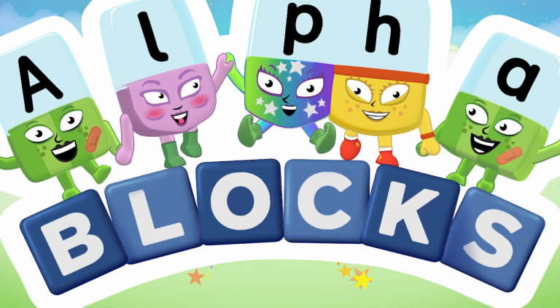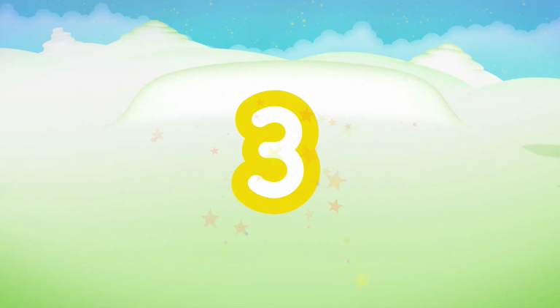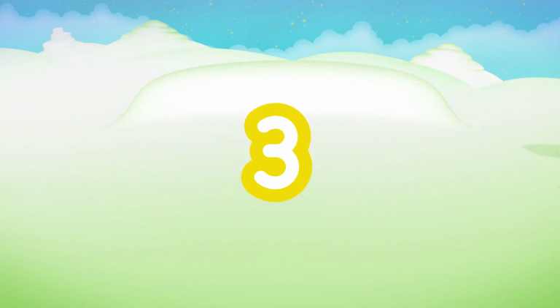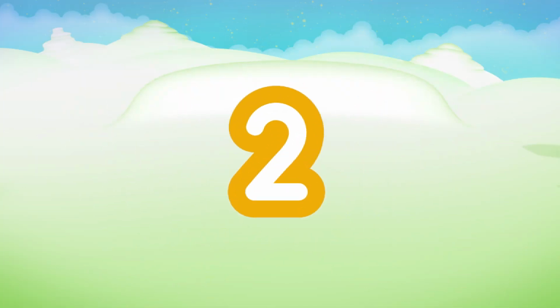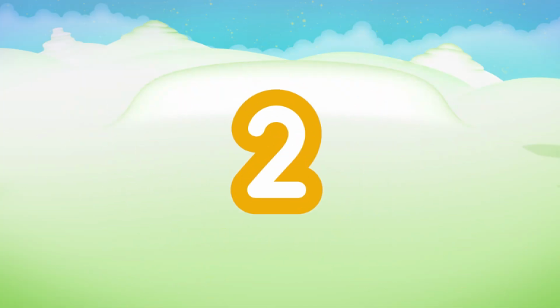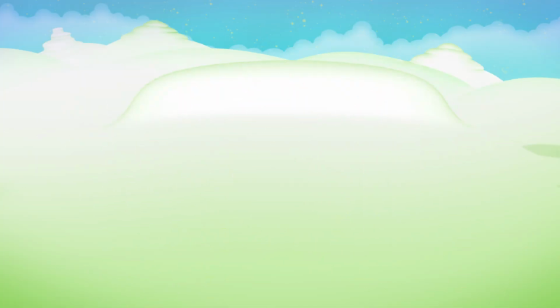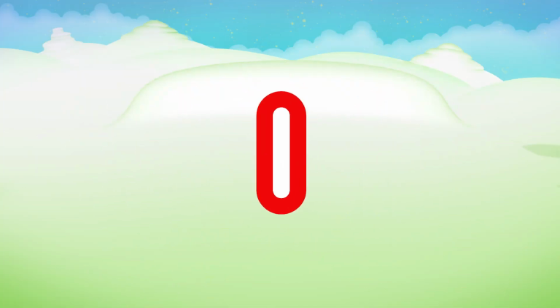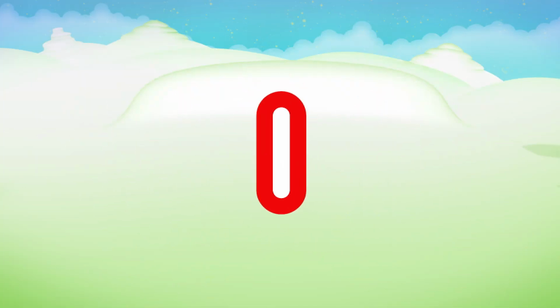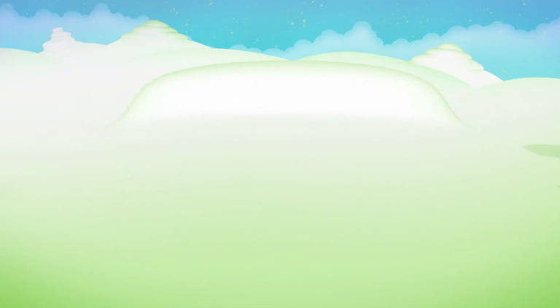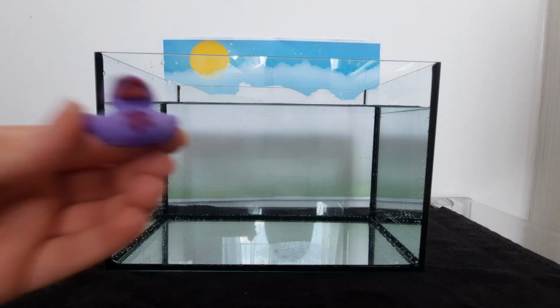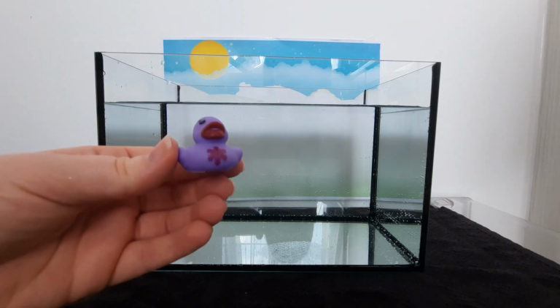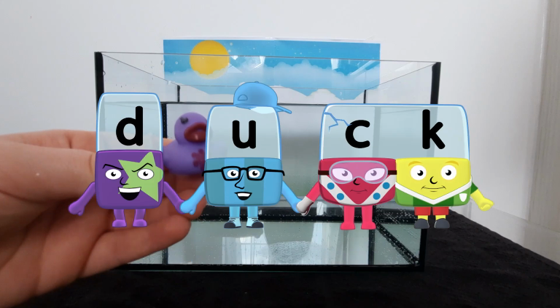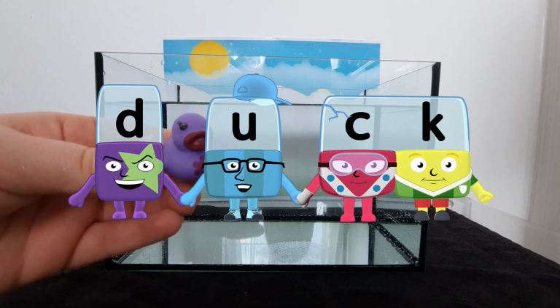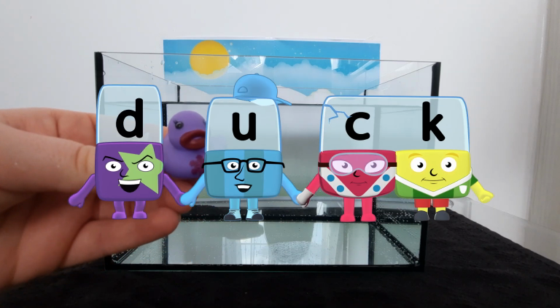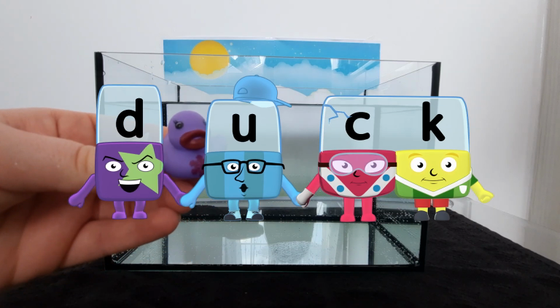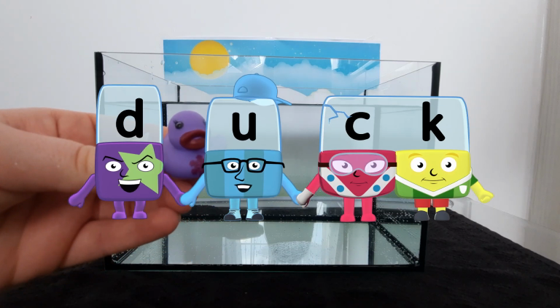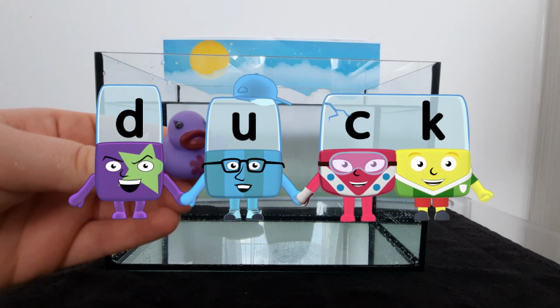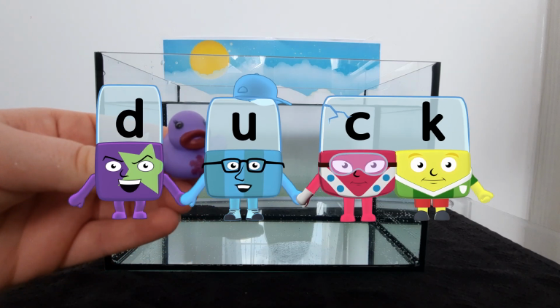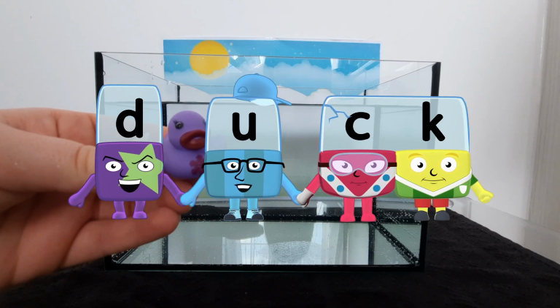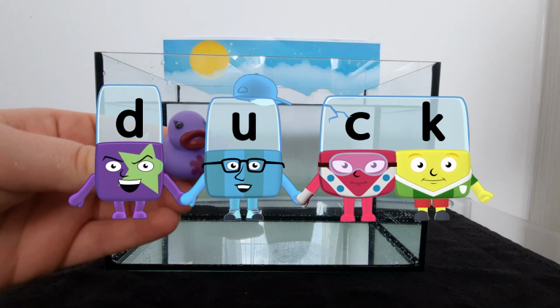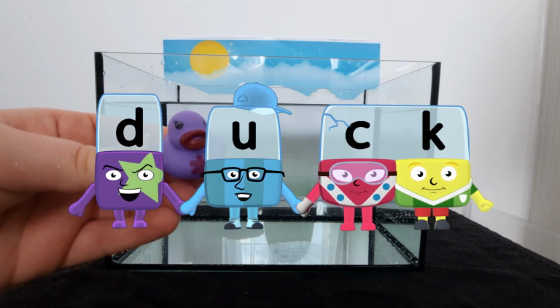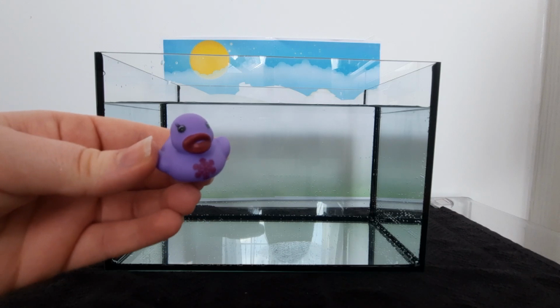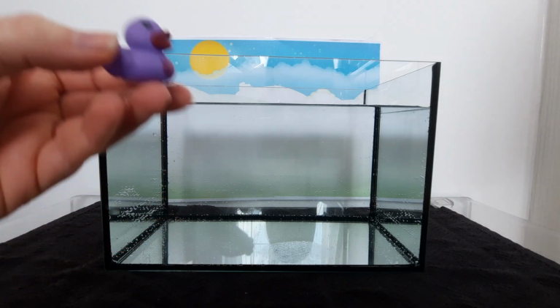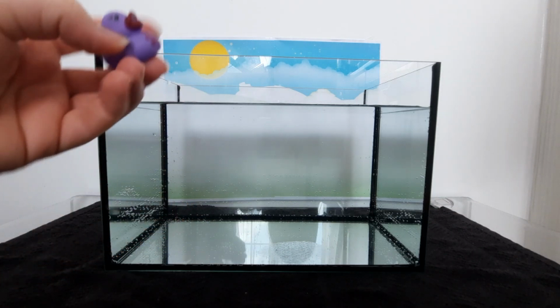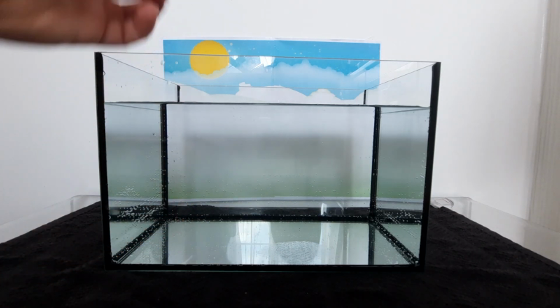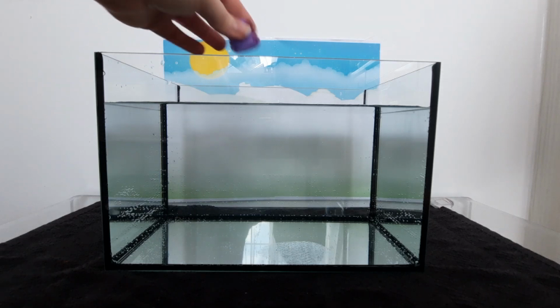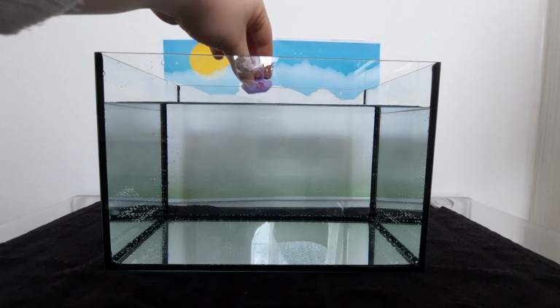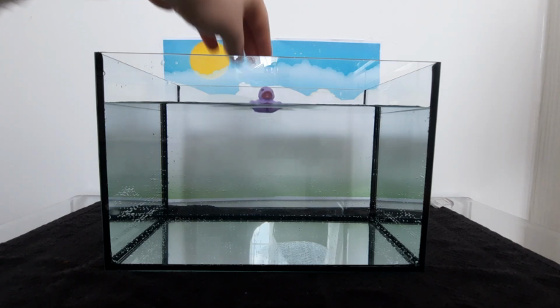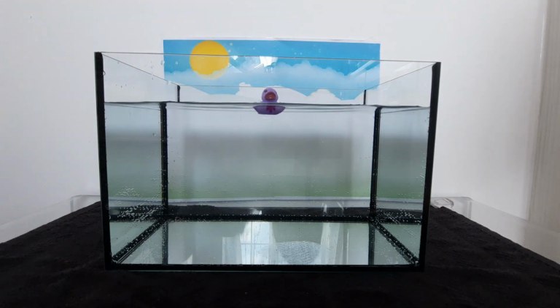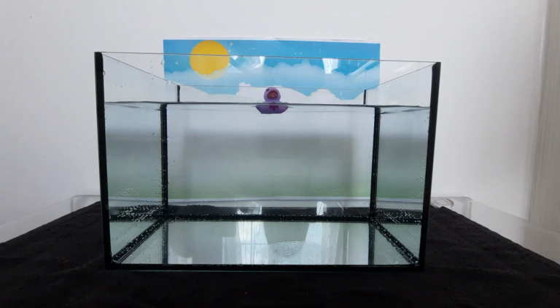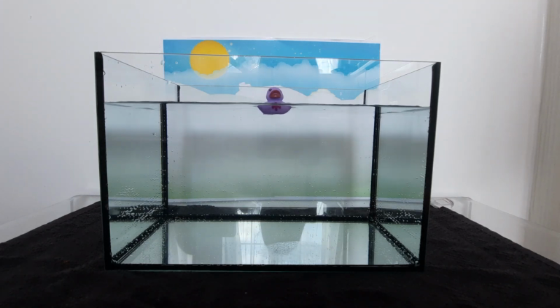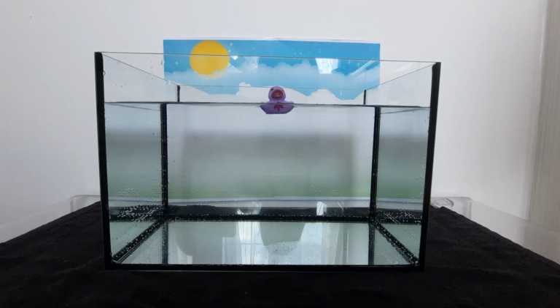Three, two, one! It's a duck! Wow! It floats!